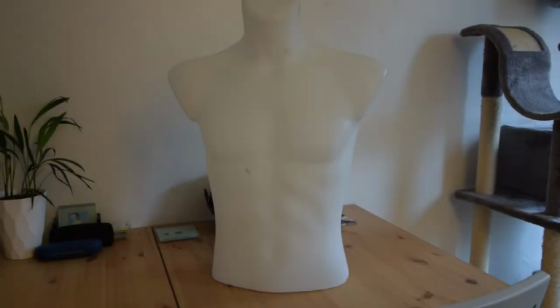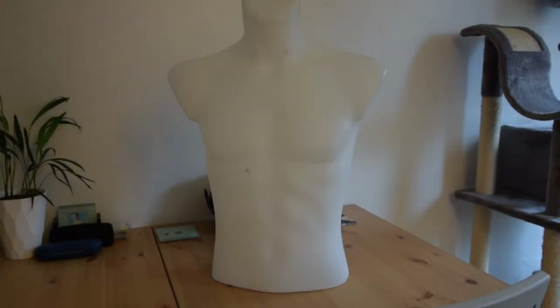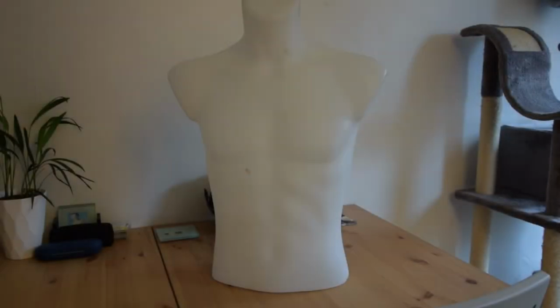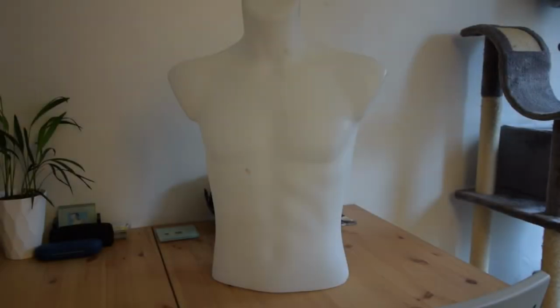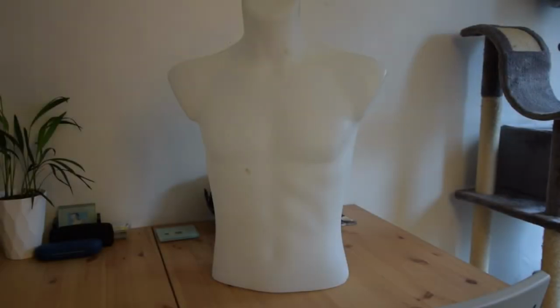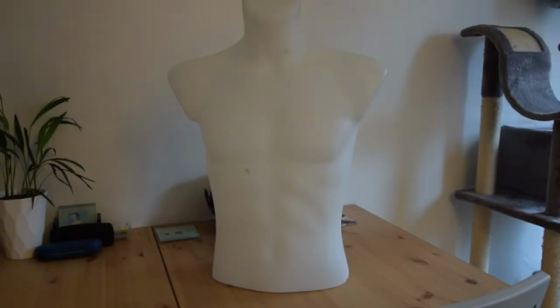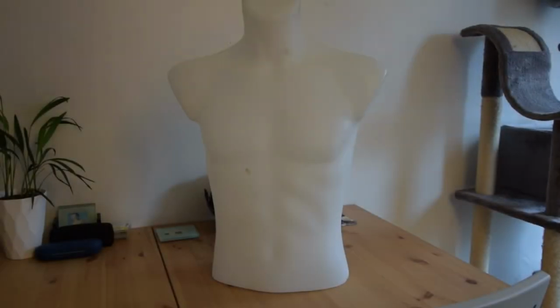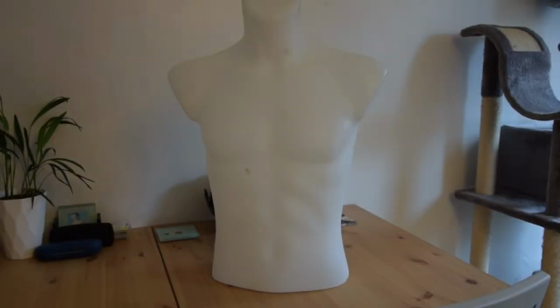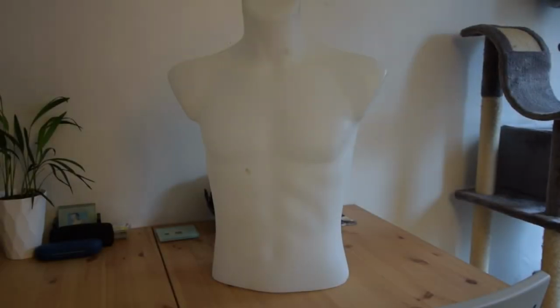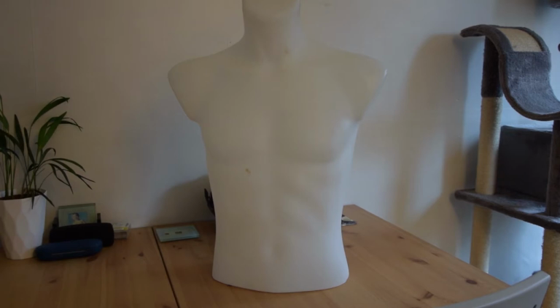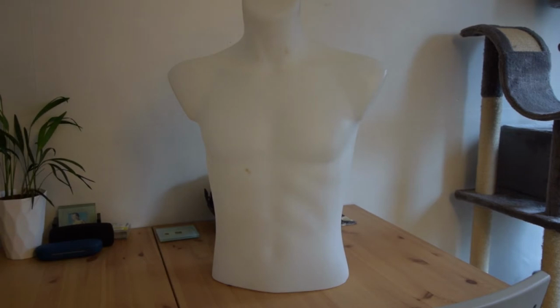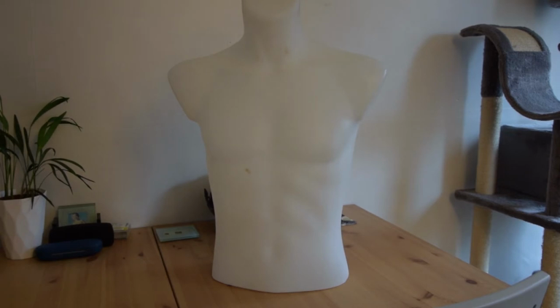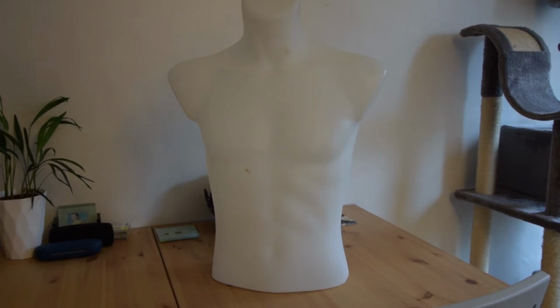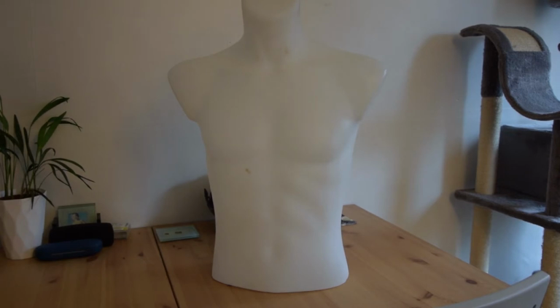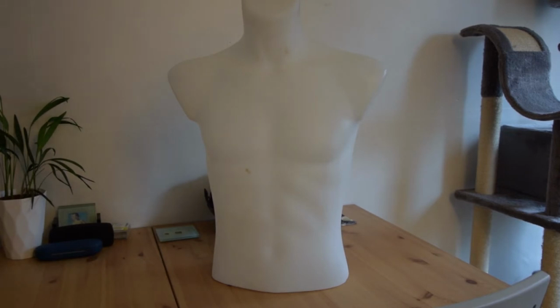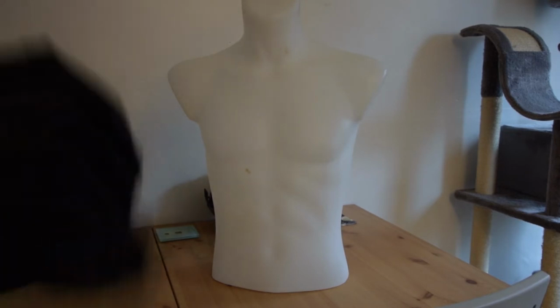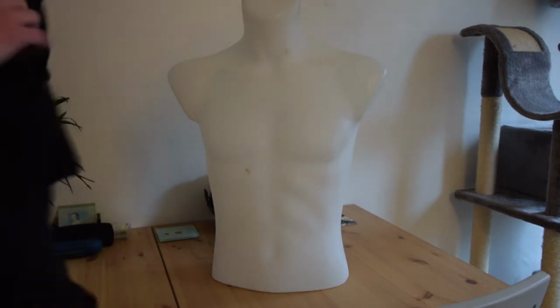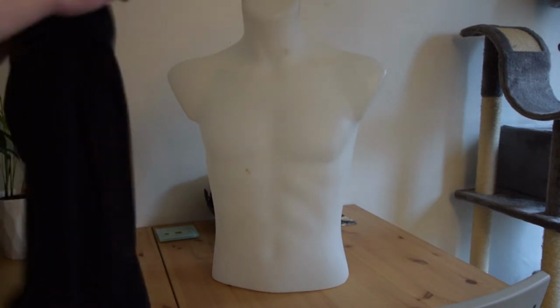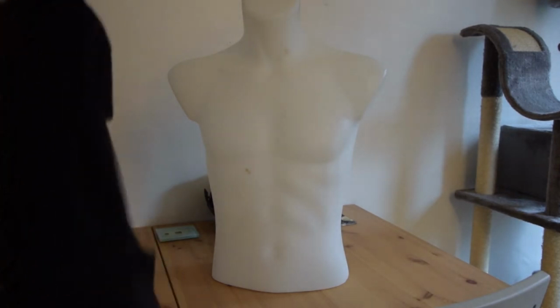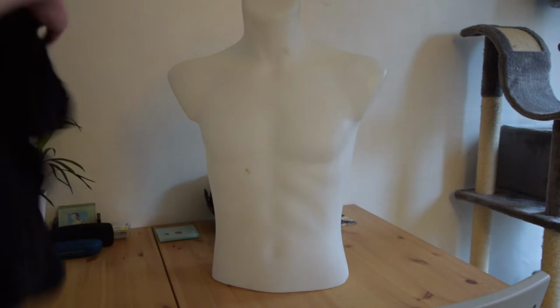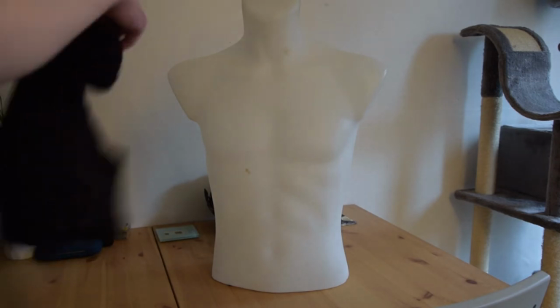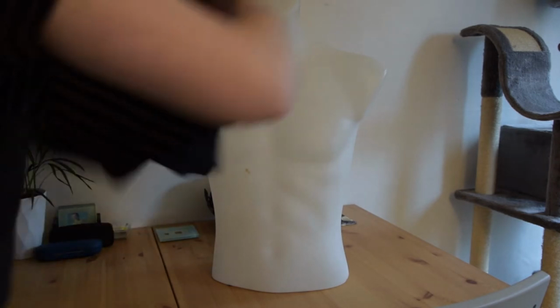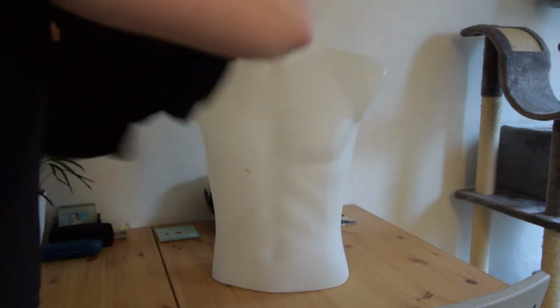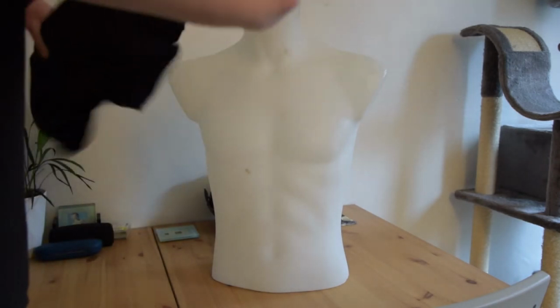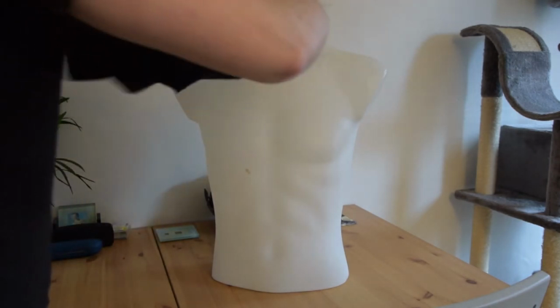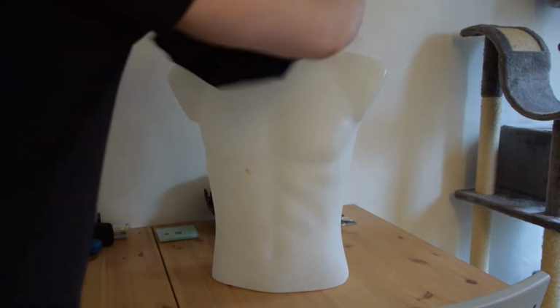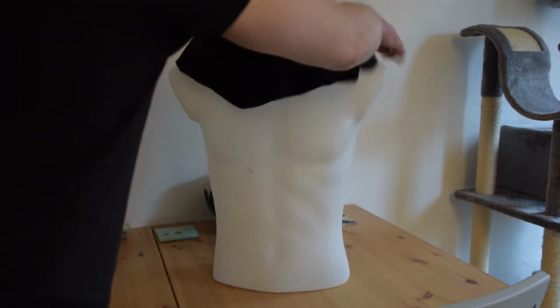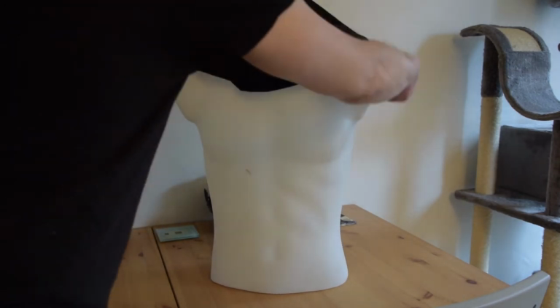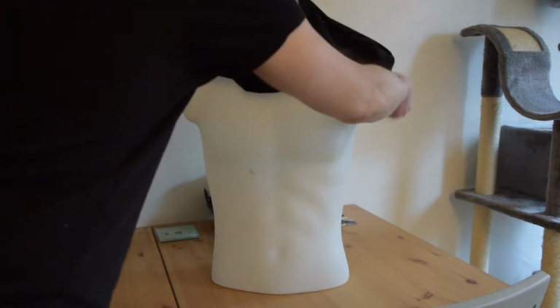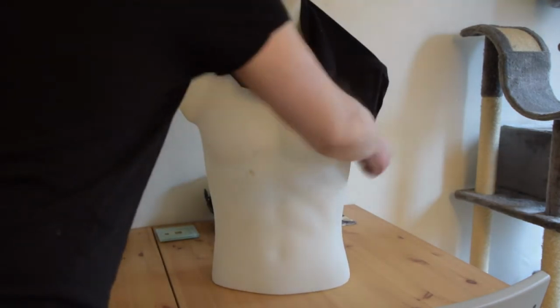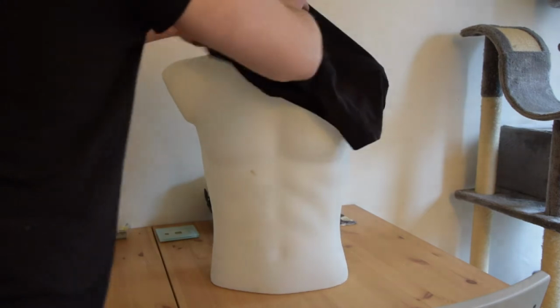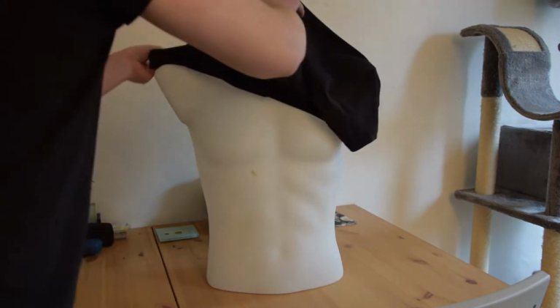Hello and welcome to Things That Fall Out Of My Head. Today we are looking at episode 2 of the Mandalorian project build. We're going to be looking at the Flak Vest, which we saw very briefly in the previous video, so today let's look at it in a little bit more detail.